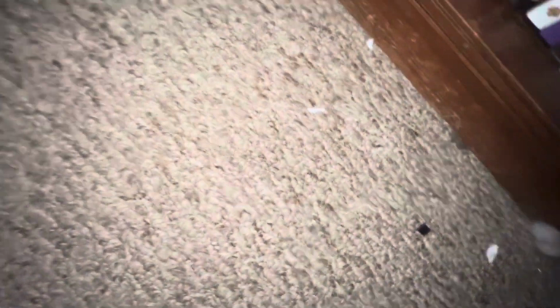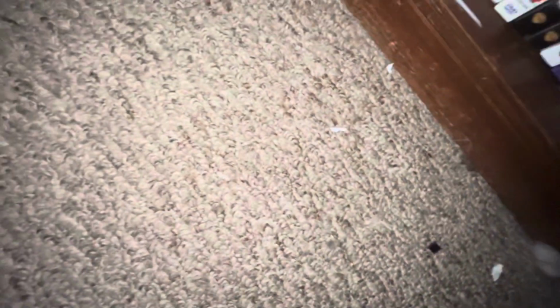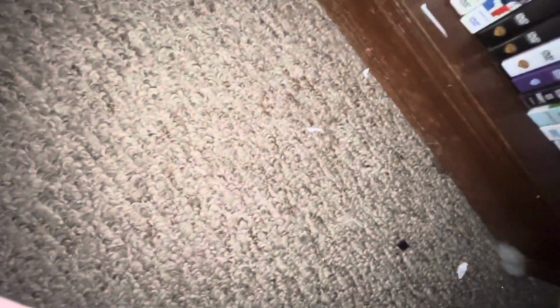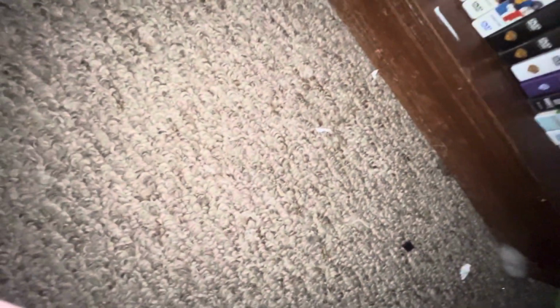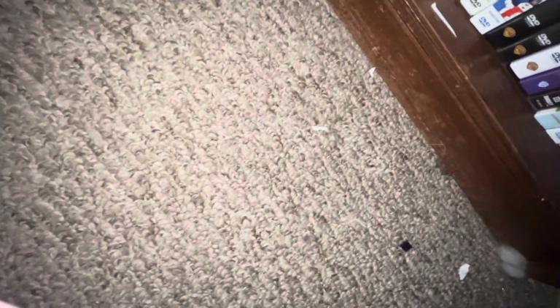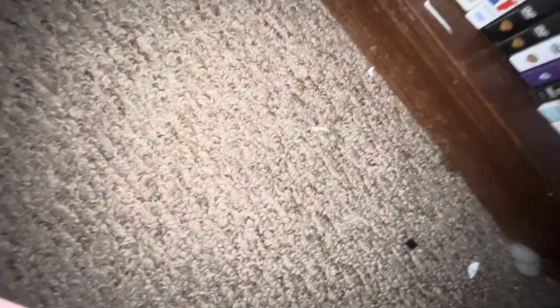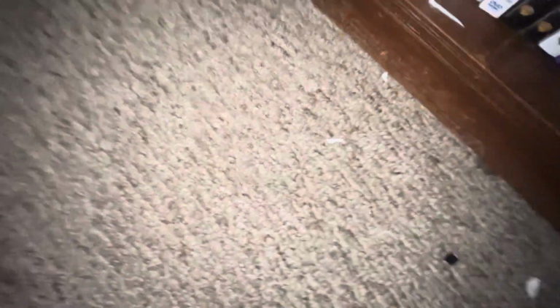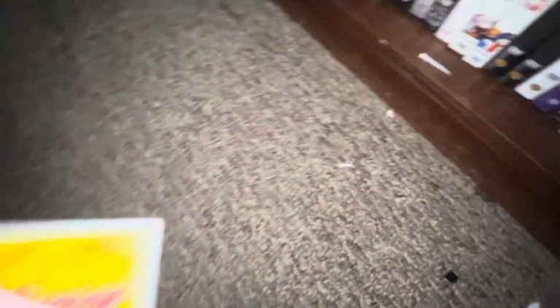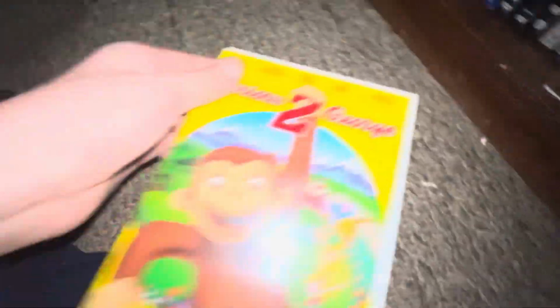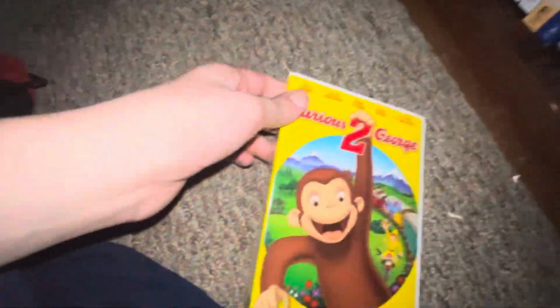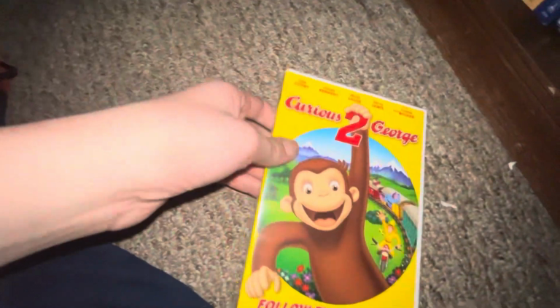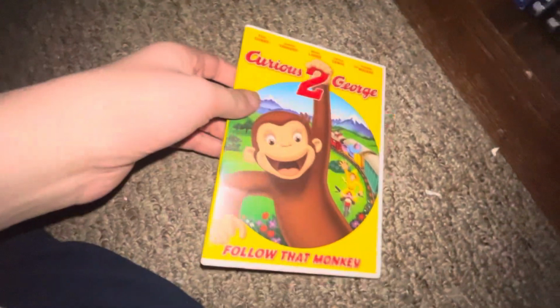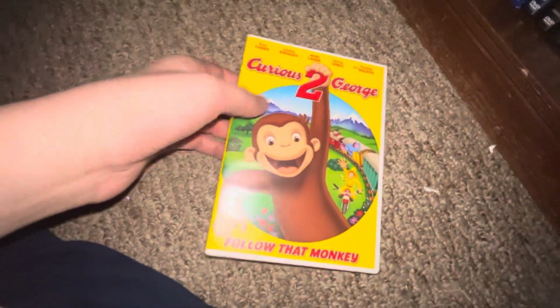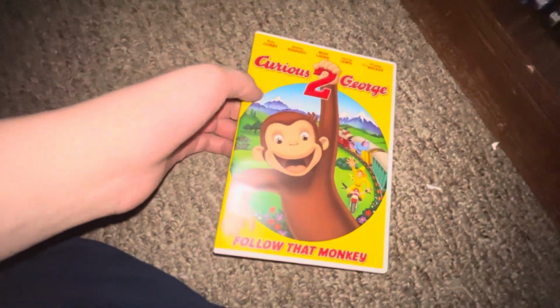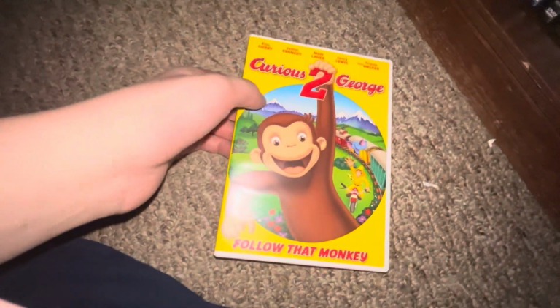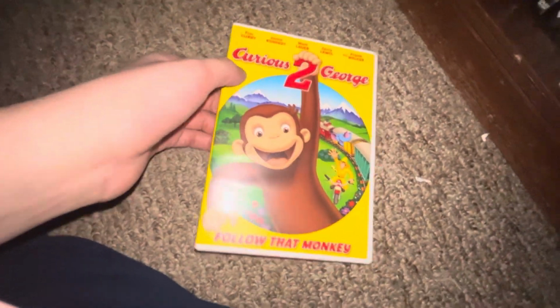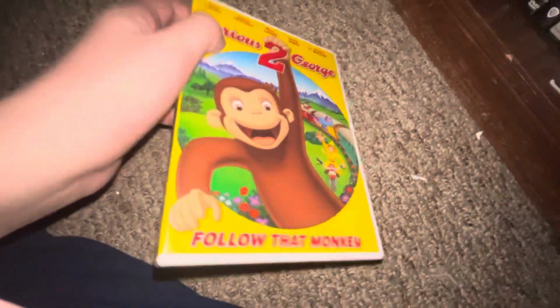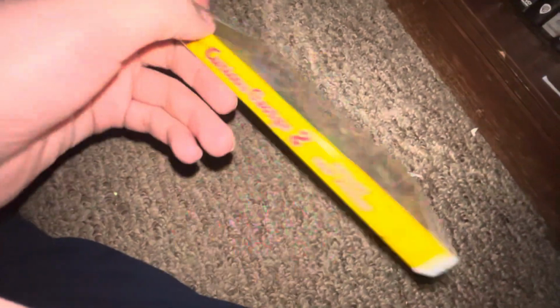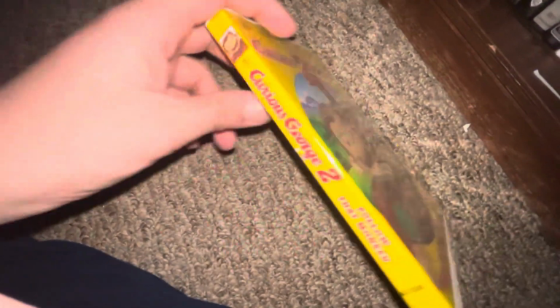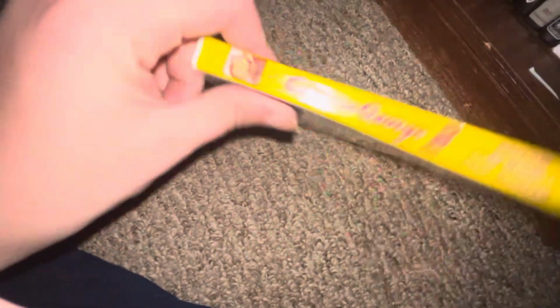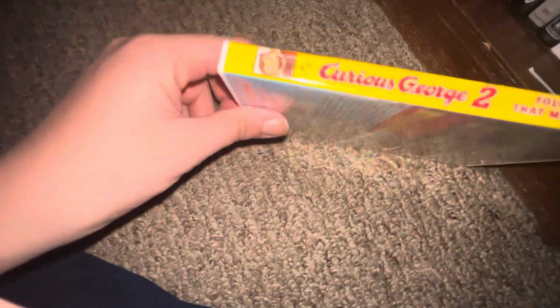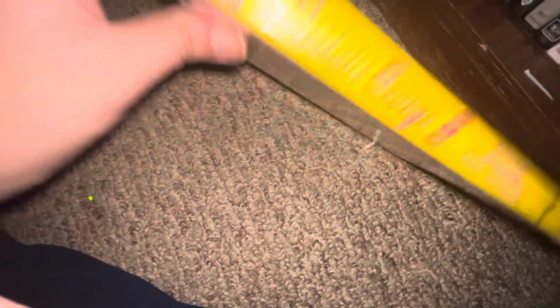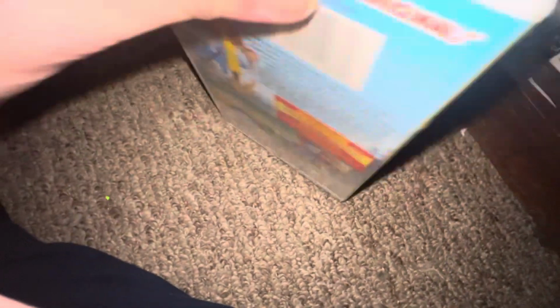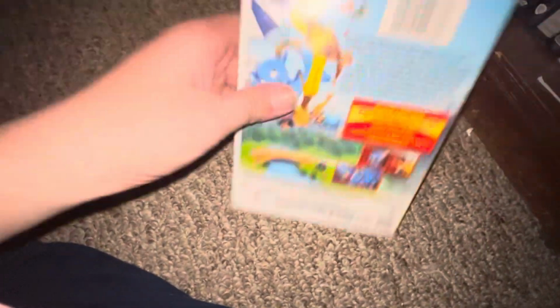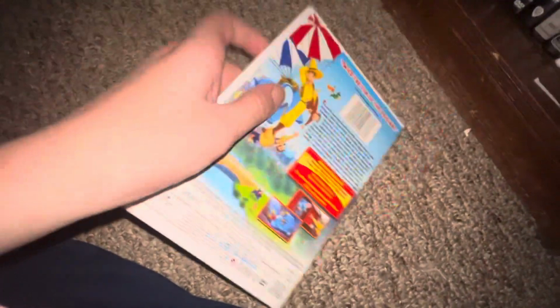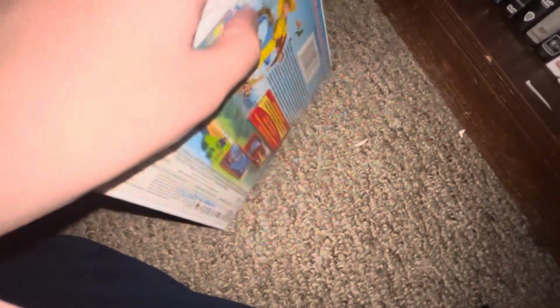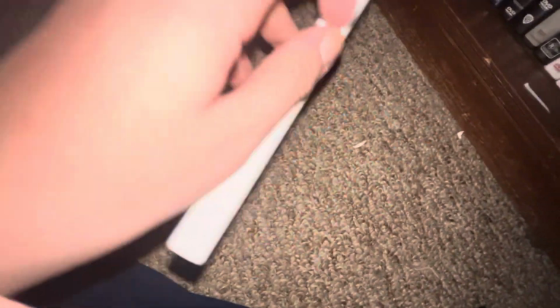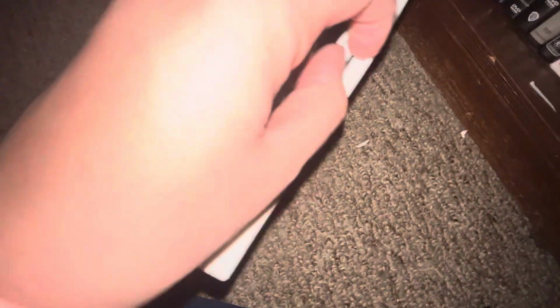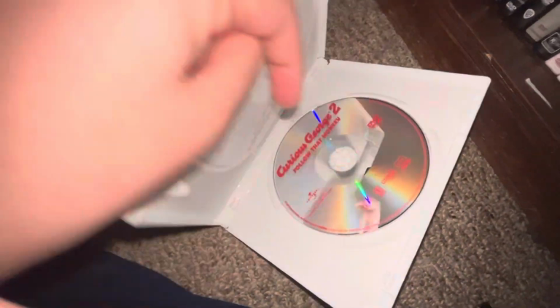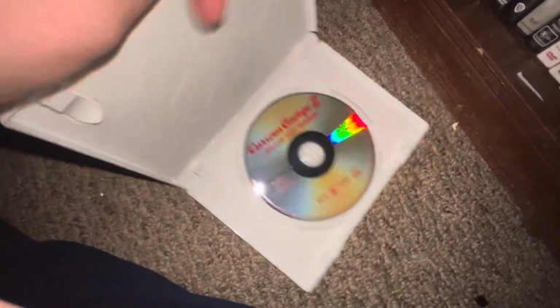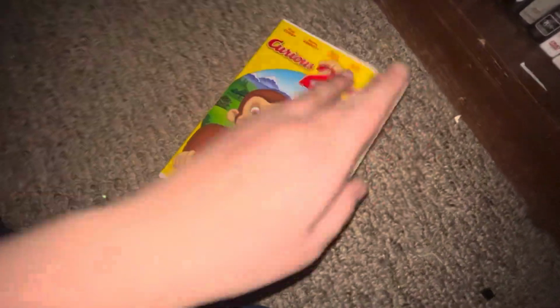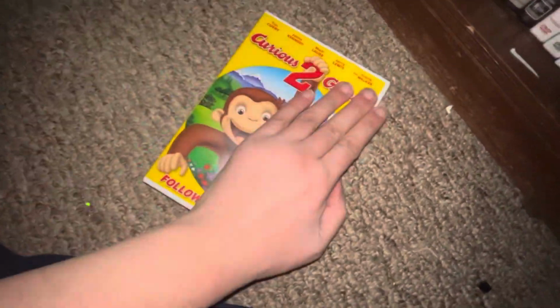Up next I got Curious George 2 — followed up one, also did an unboxing on this — spine, back, DVD.